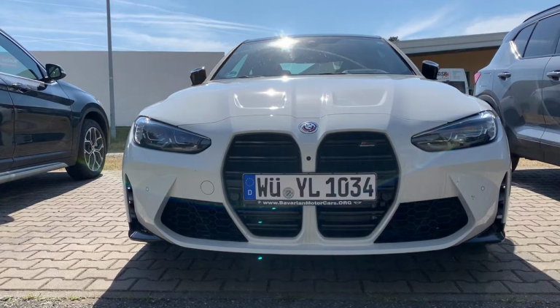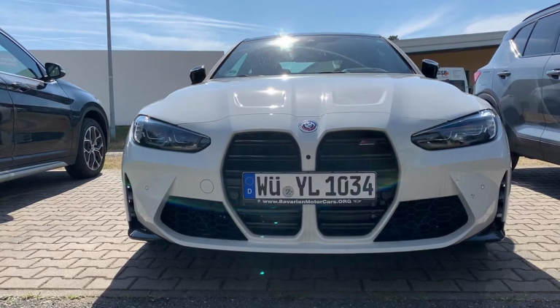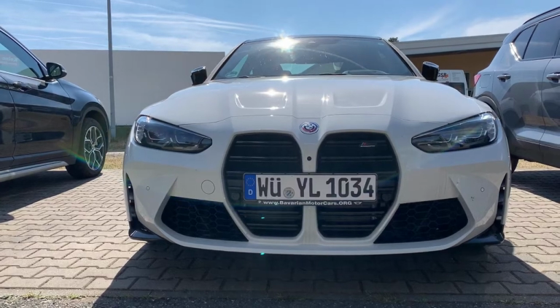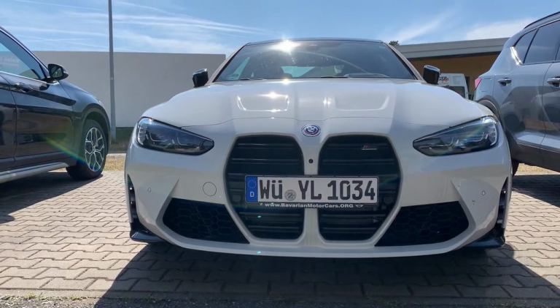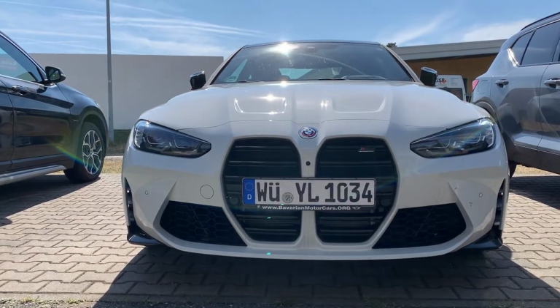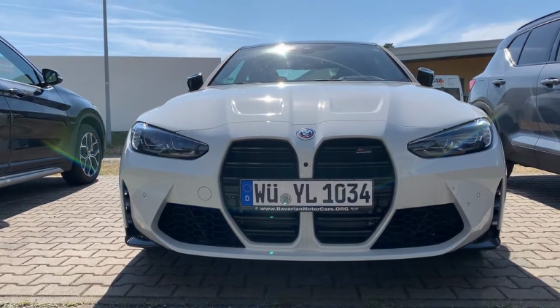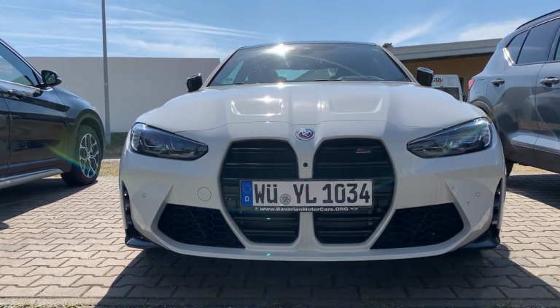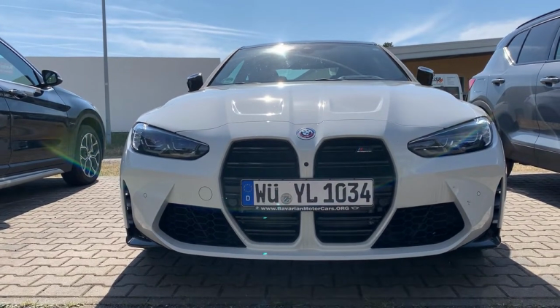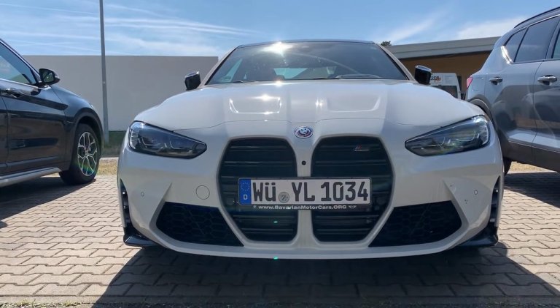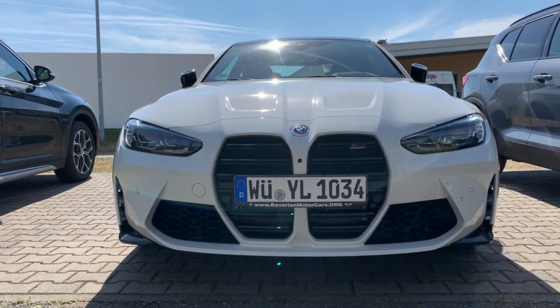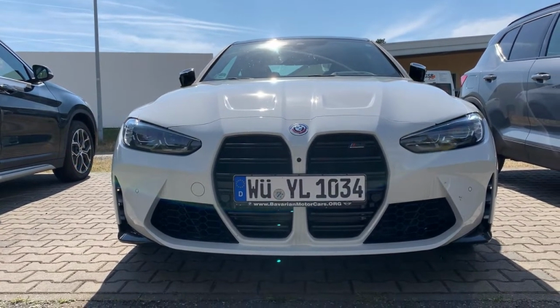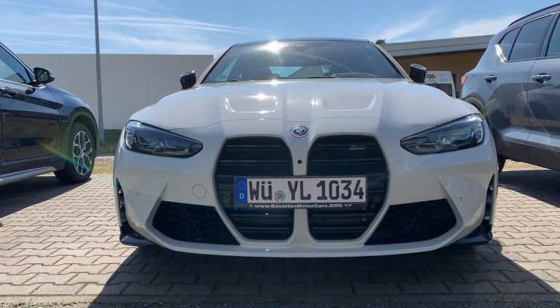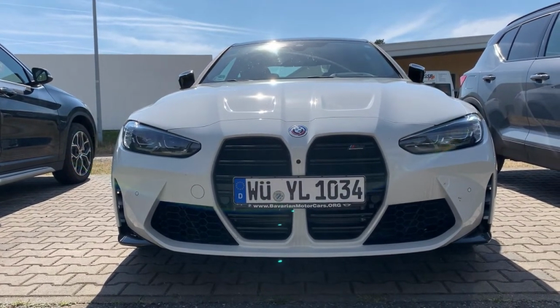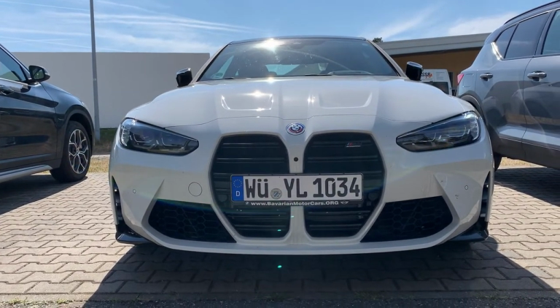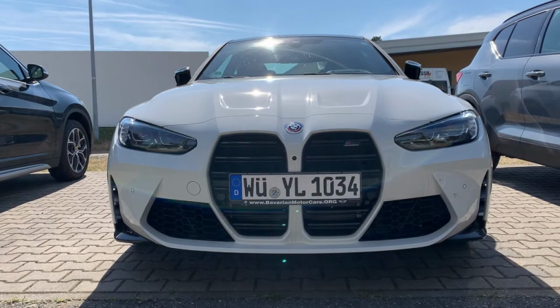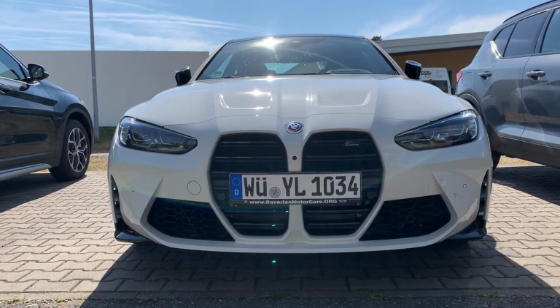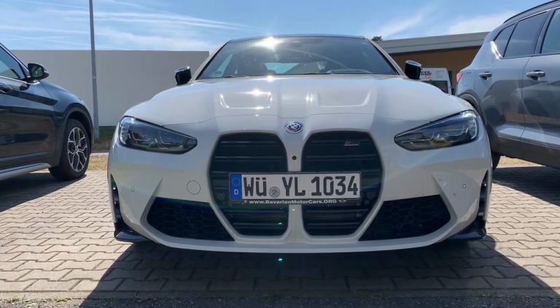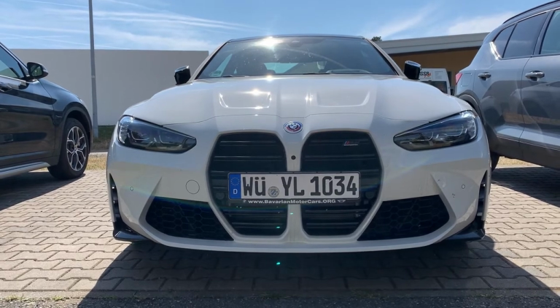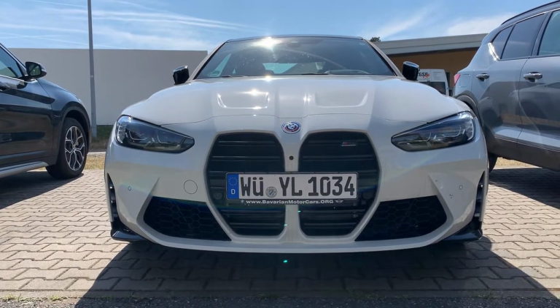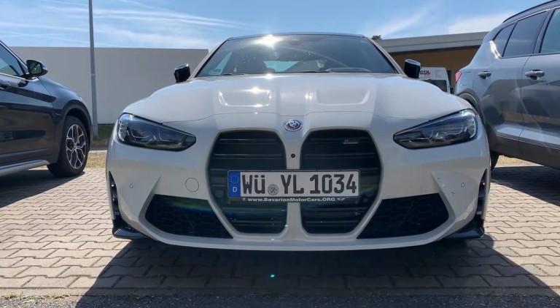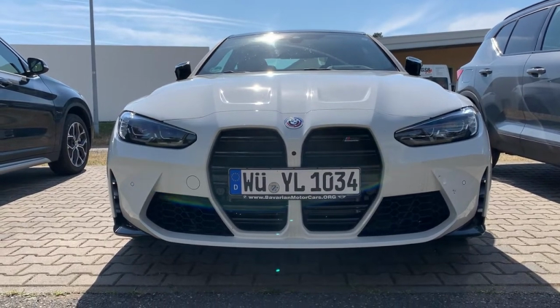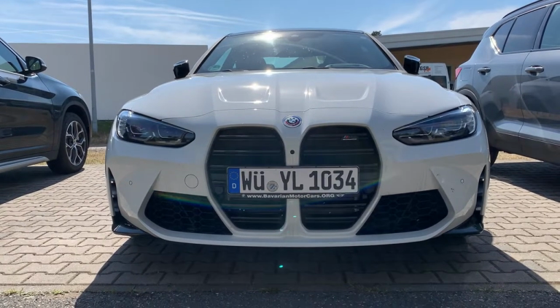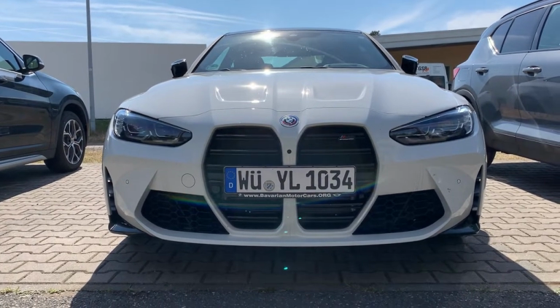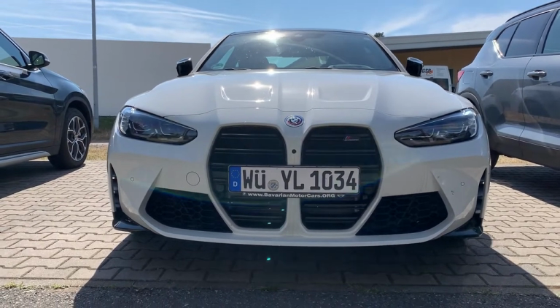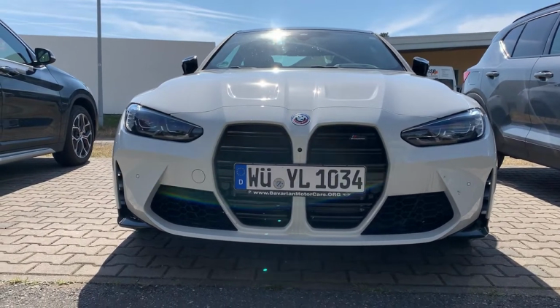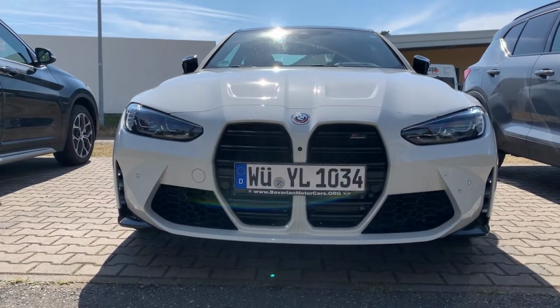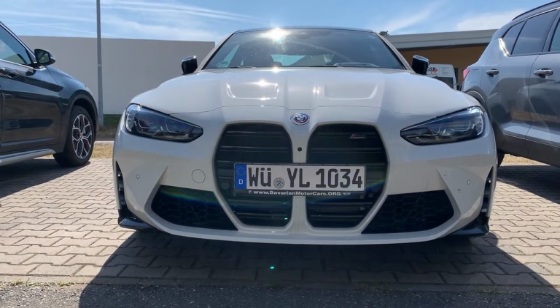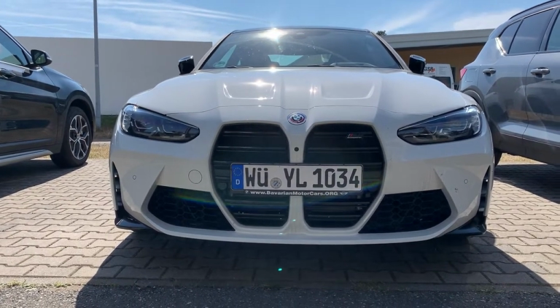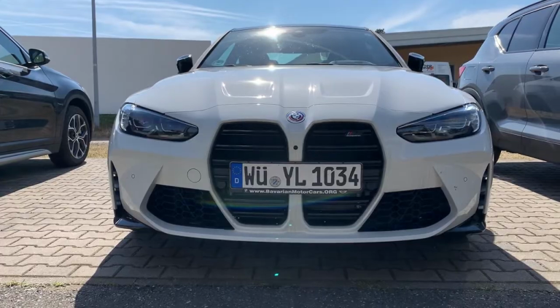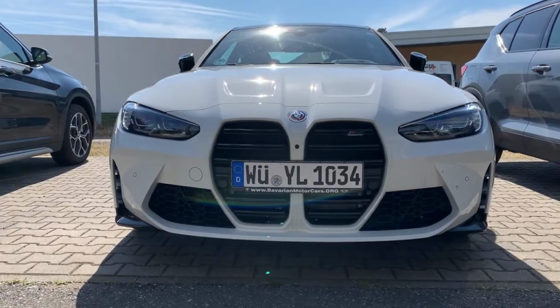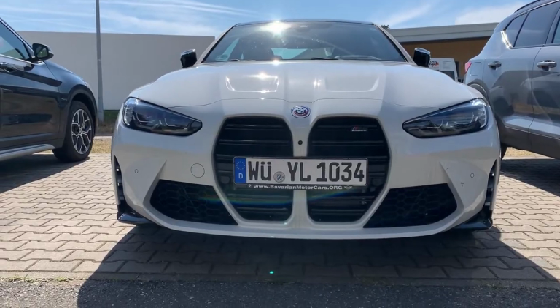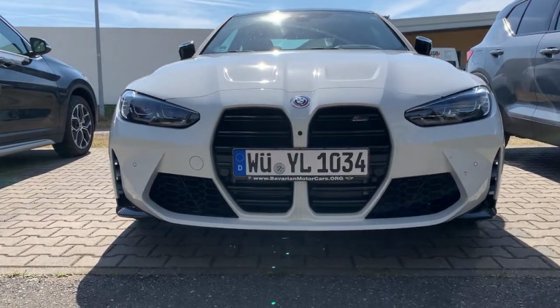Hey YouTube, what's going on? What do we have here? It is a 2022 BMW M4 X-Drive in the beautiful Alpine White. Let's do a quick walk around.